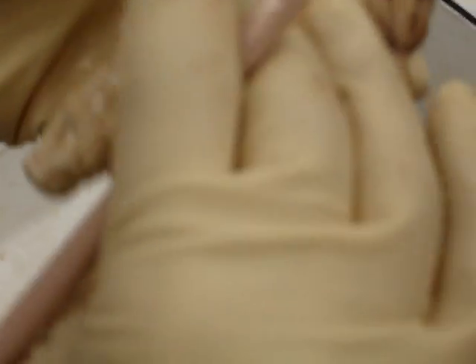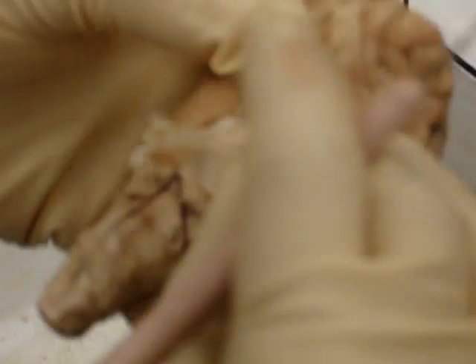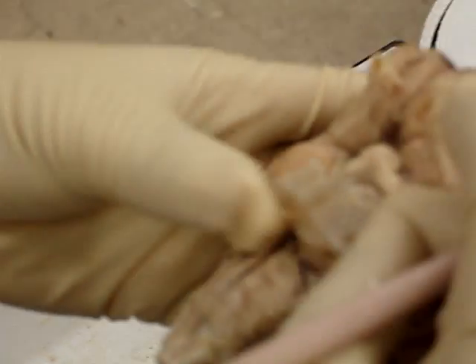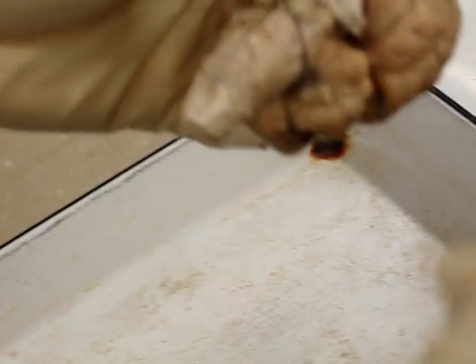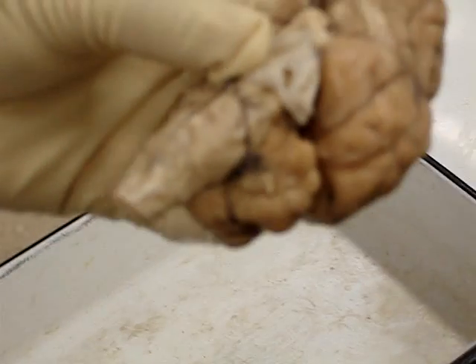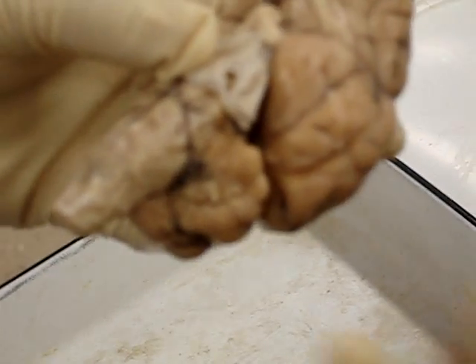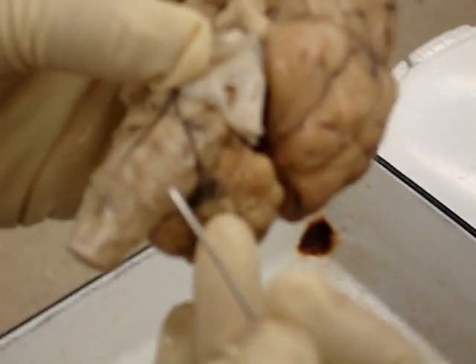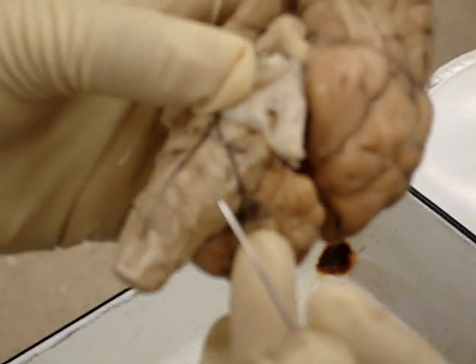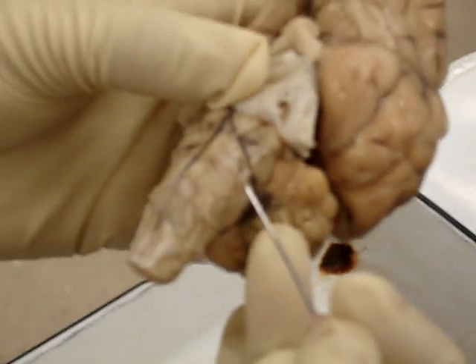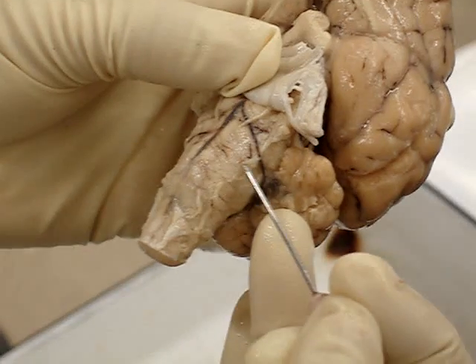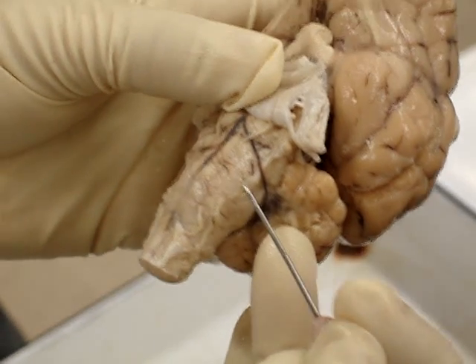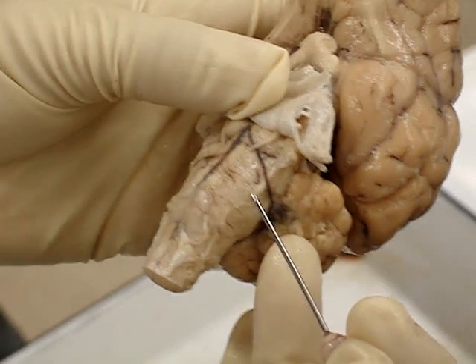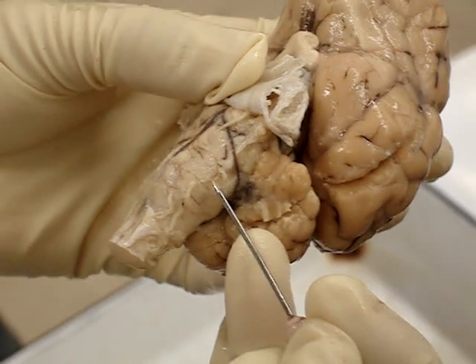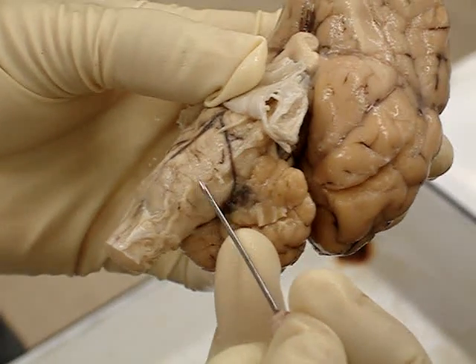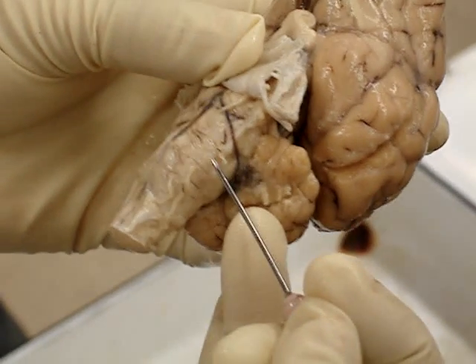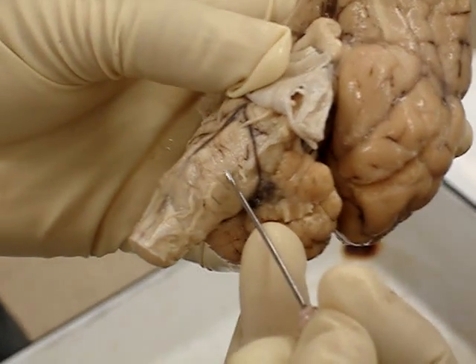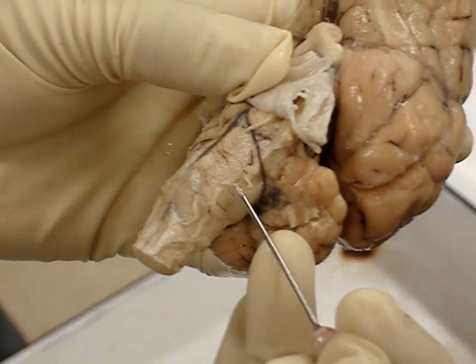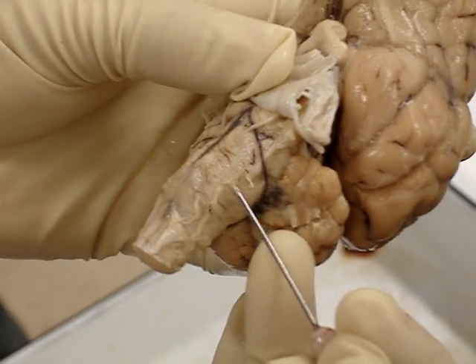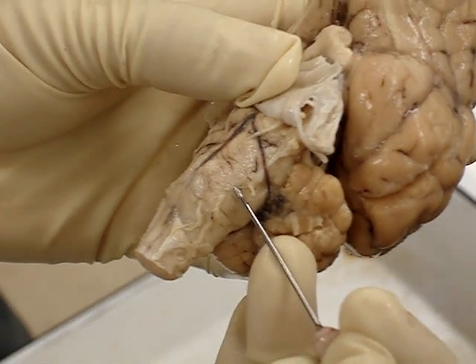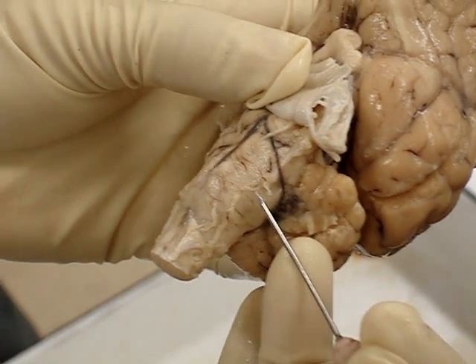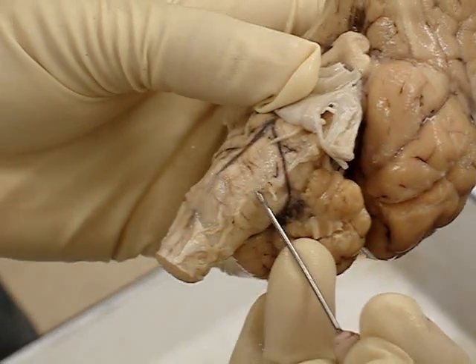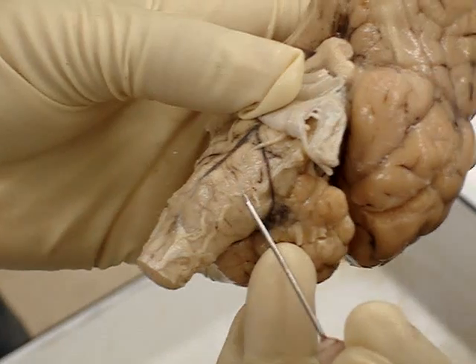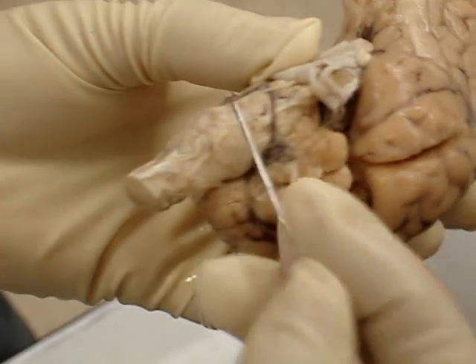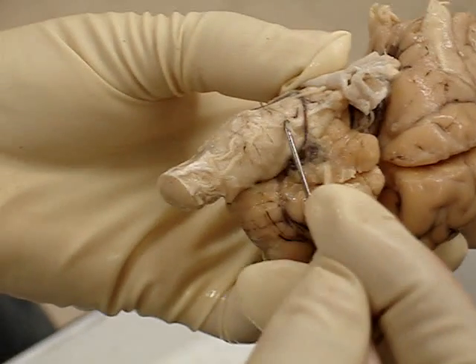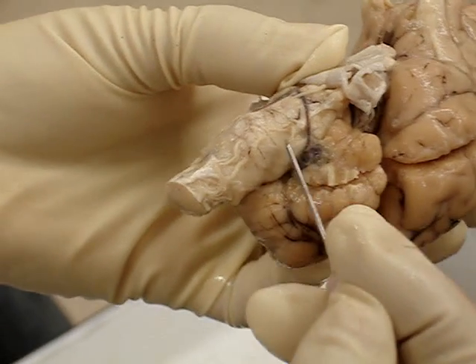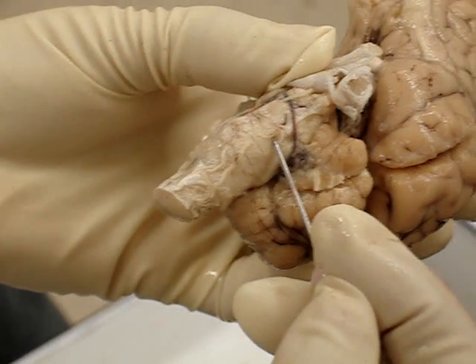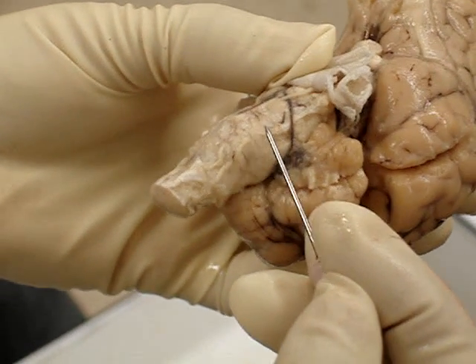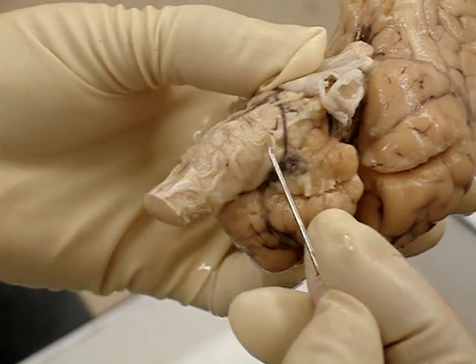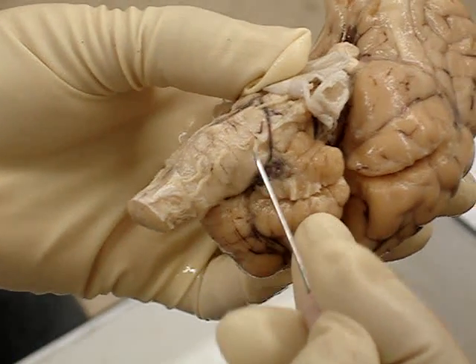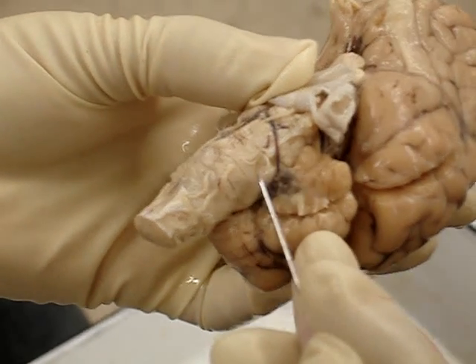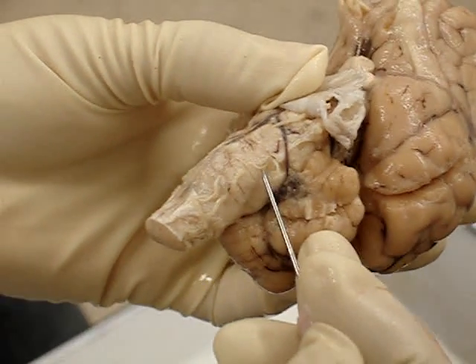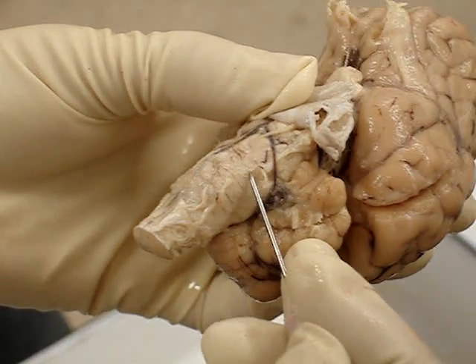And nine is the glossopharyngeal. Number ten is the vagus. This is the vagus, this is the glossopharyngeal, this is the vagus.